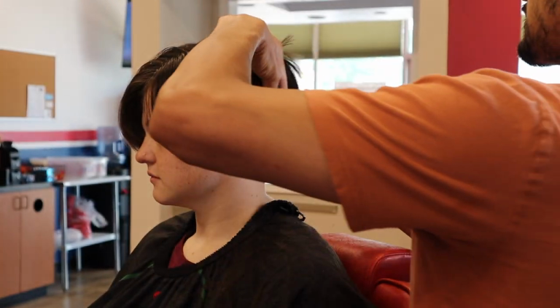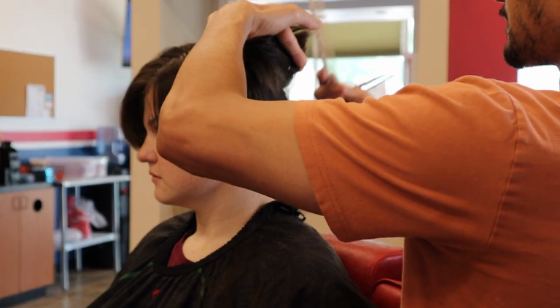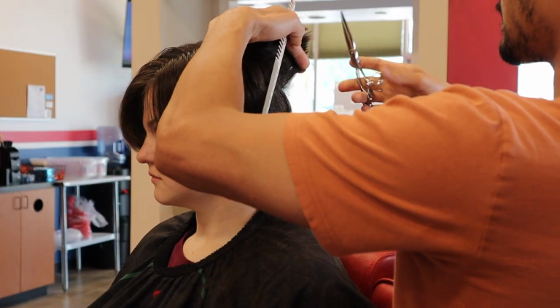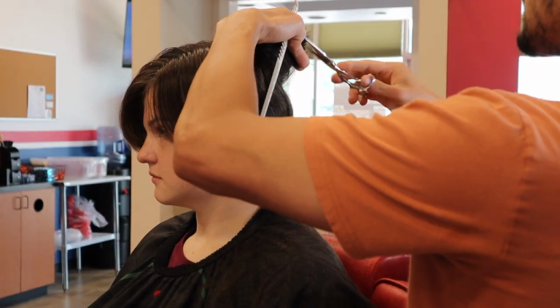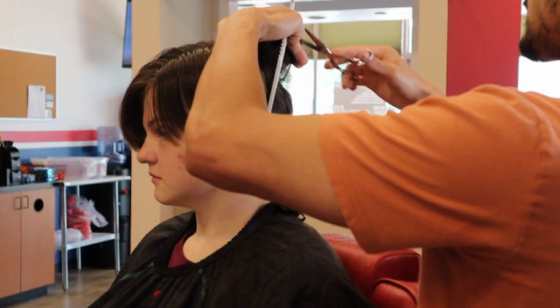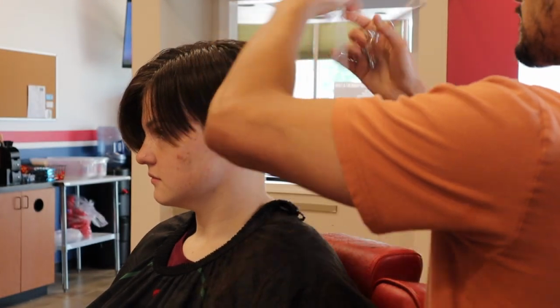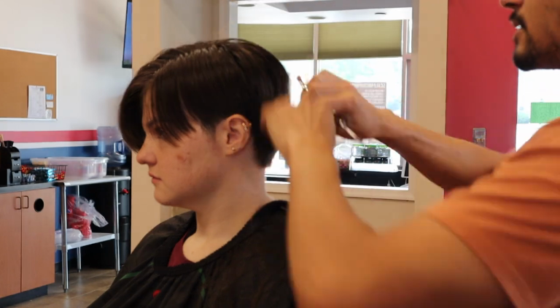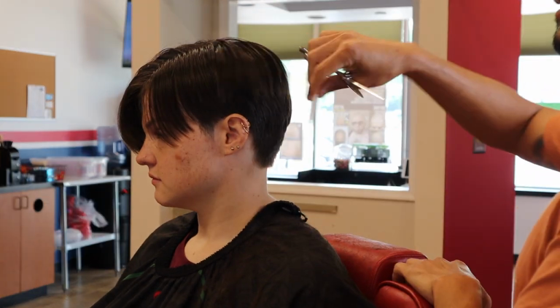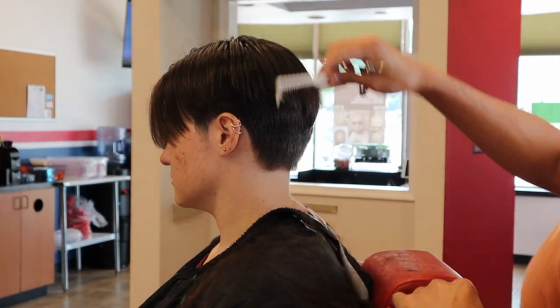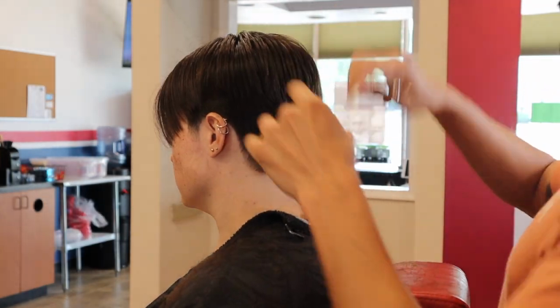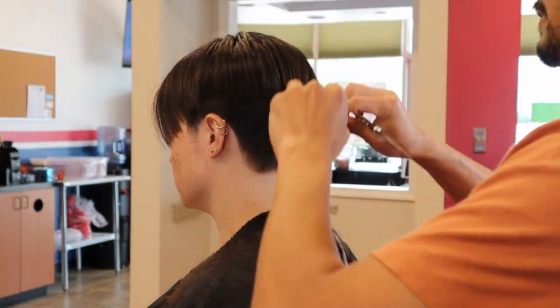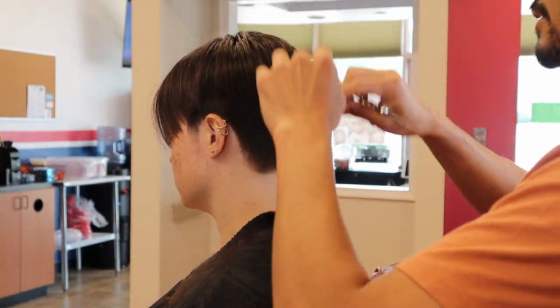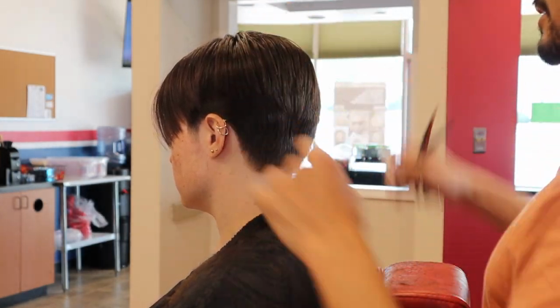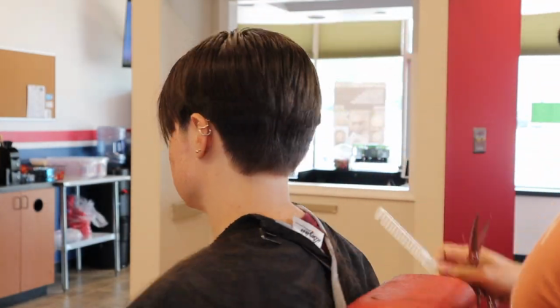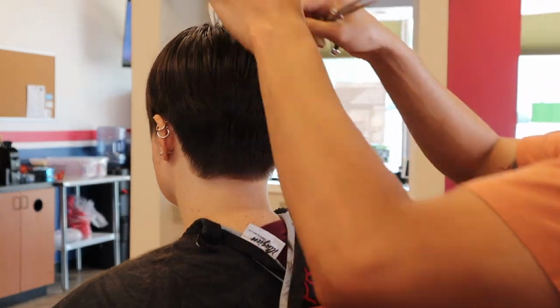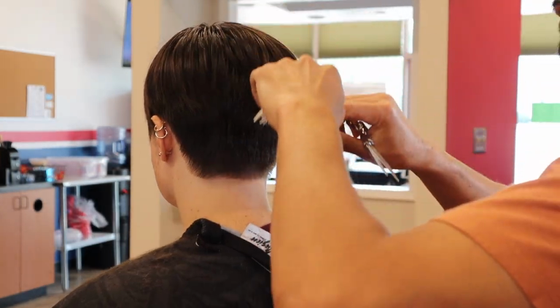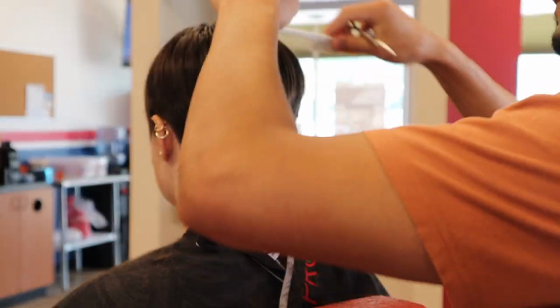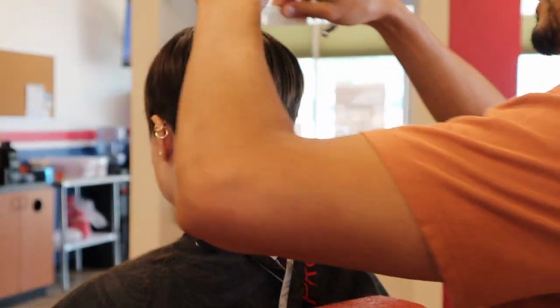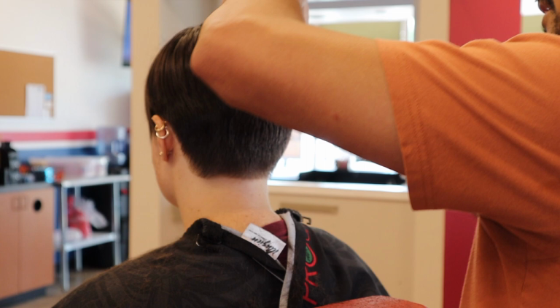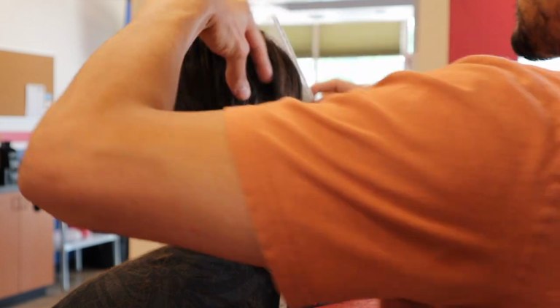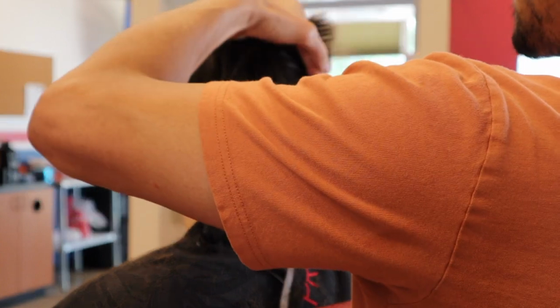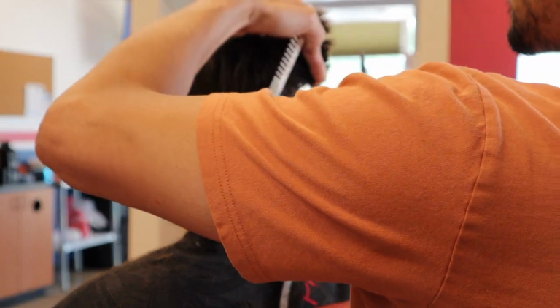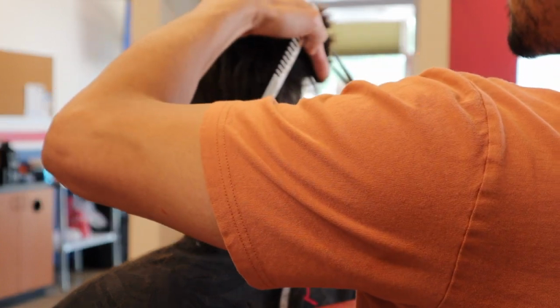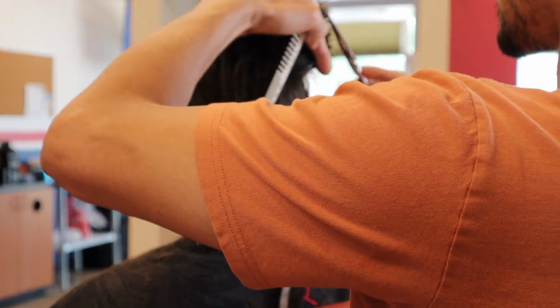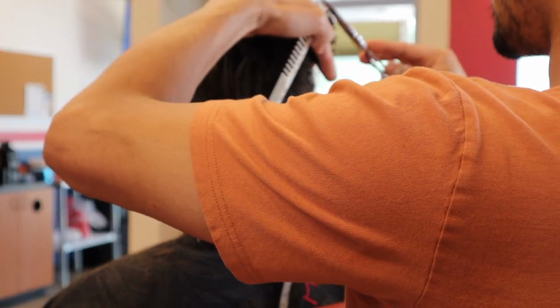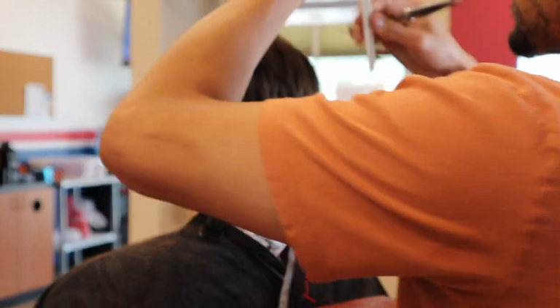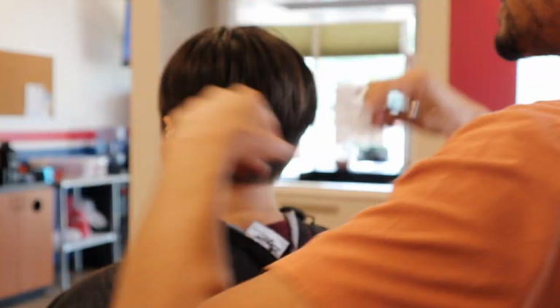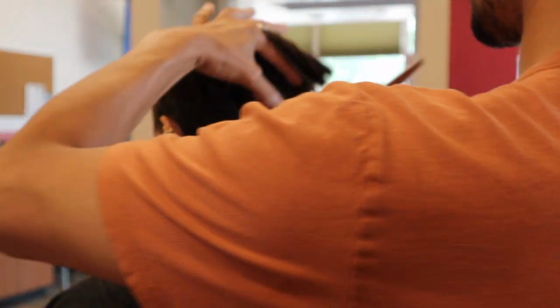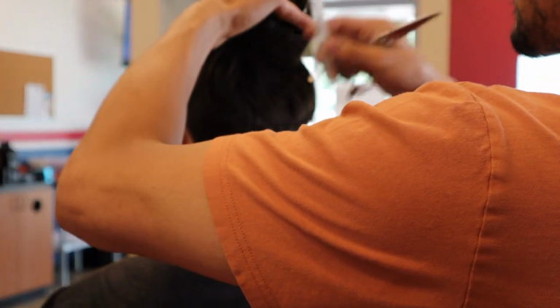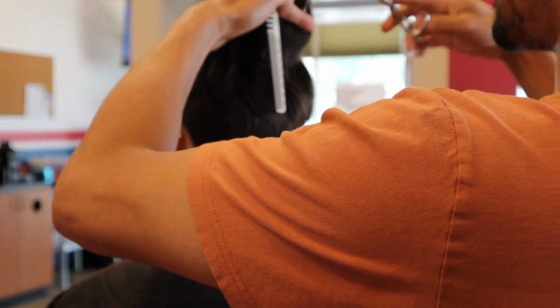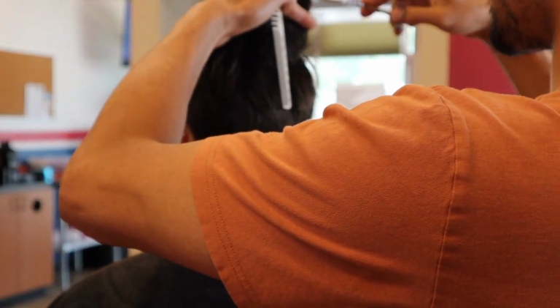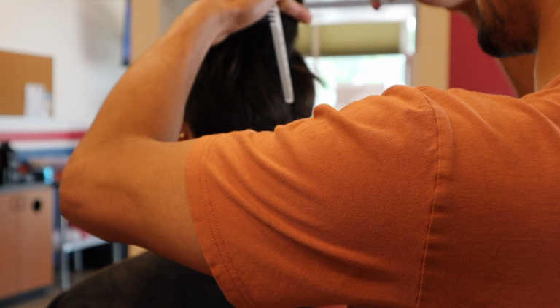Since I got rid of some length in the bangs, now I'm getting rid of some more length in the other parts of the haircut to maintain that same balance and contrast I was looking for.